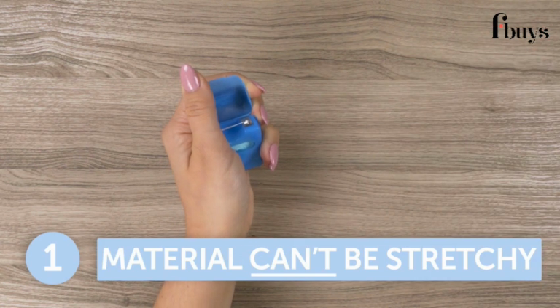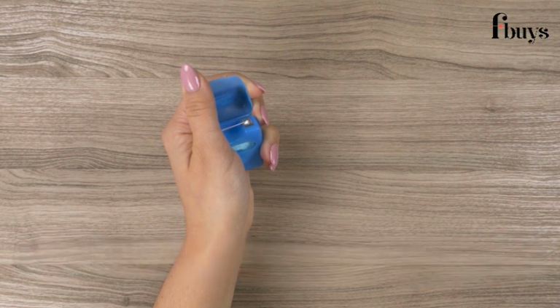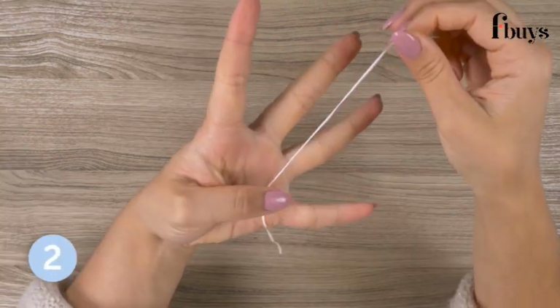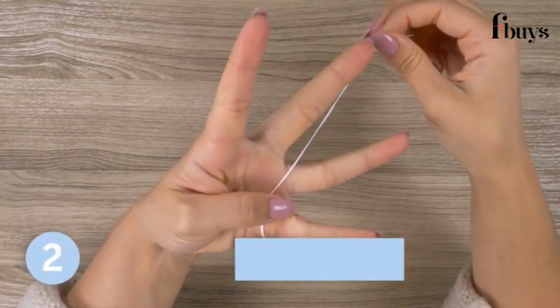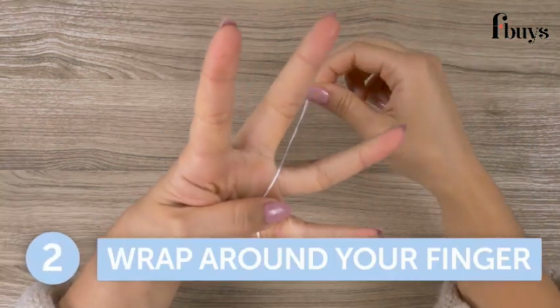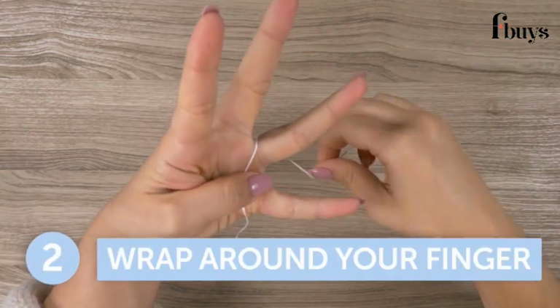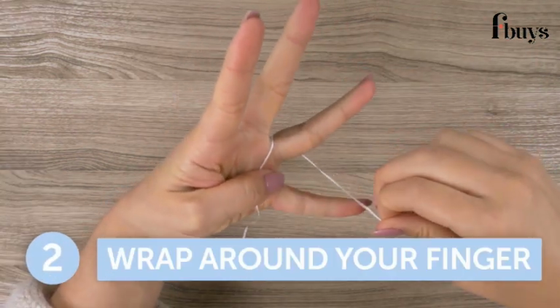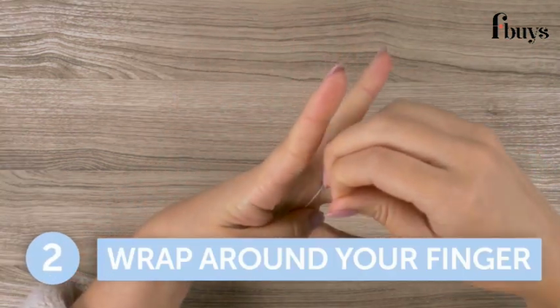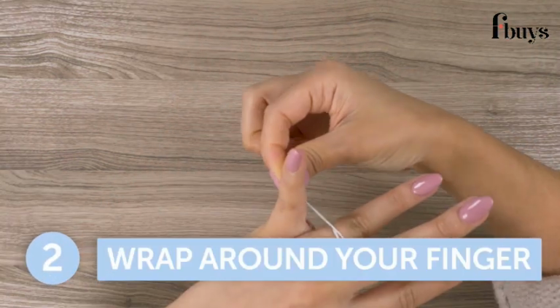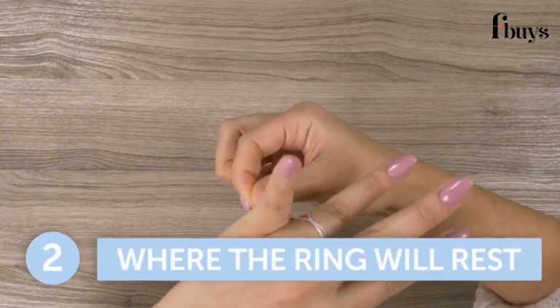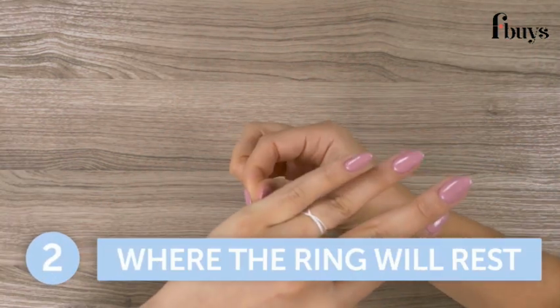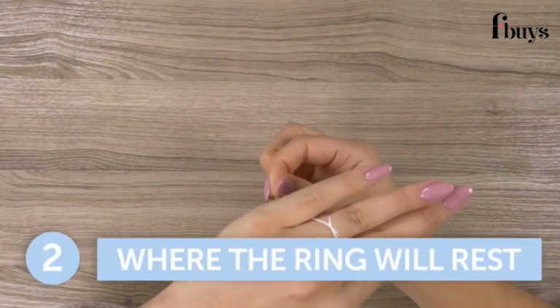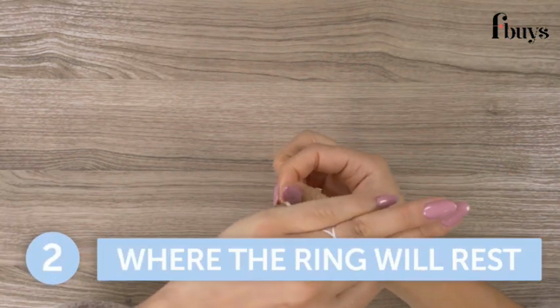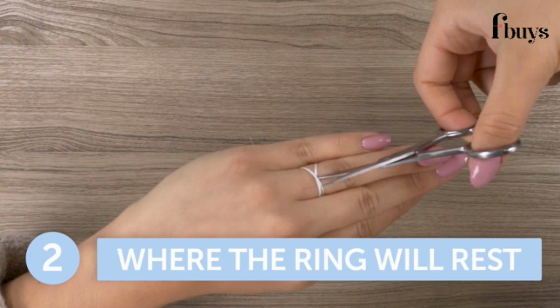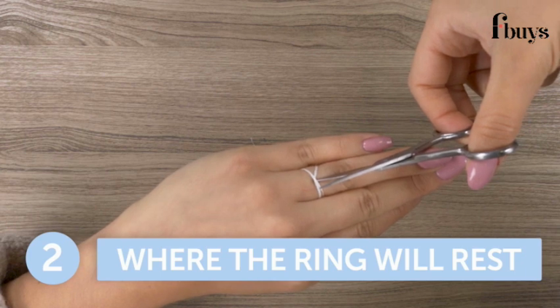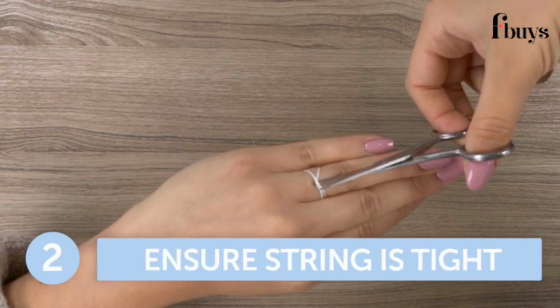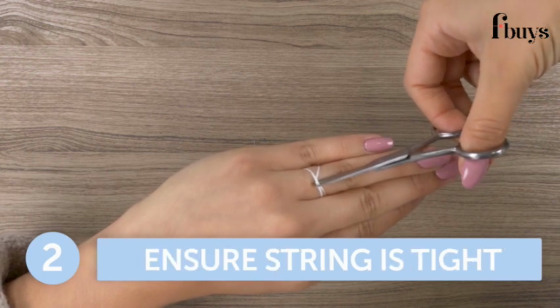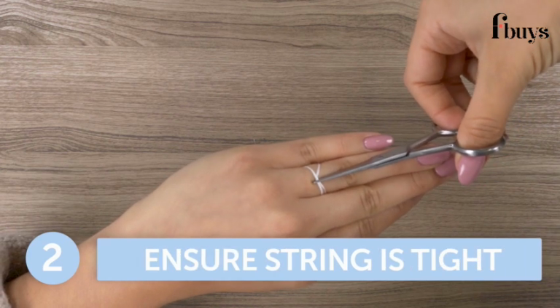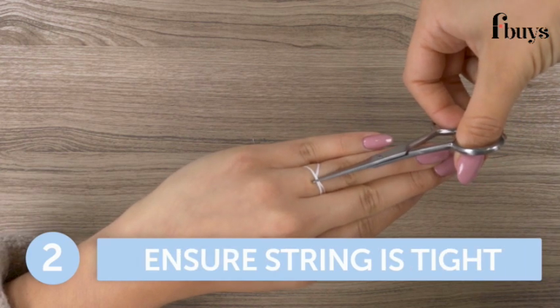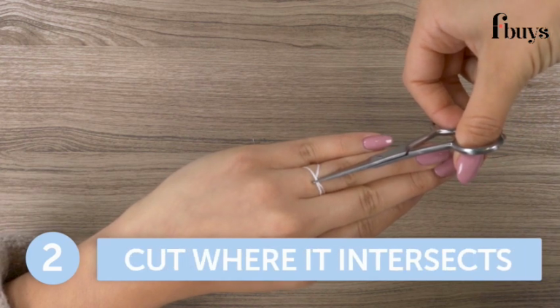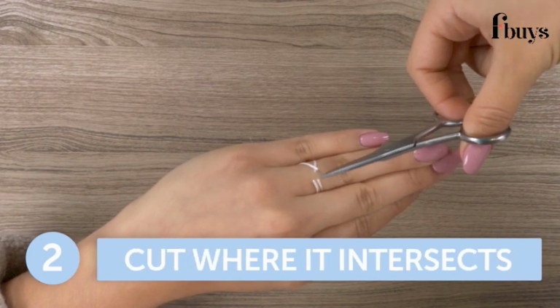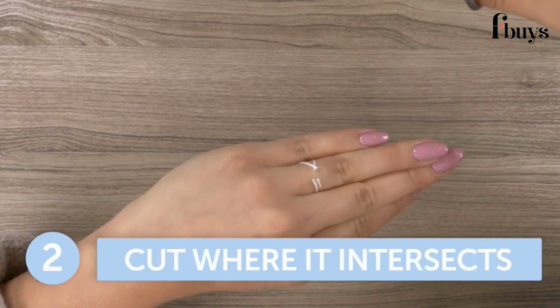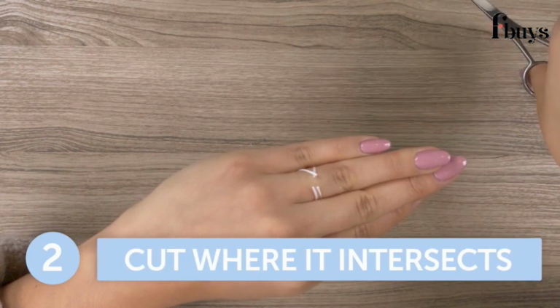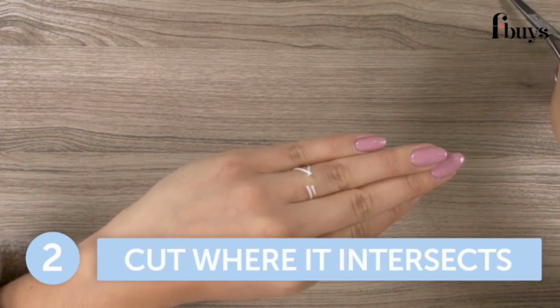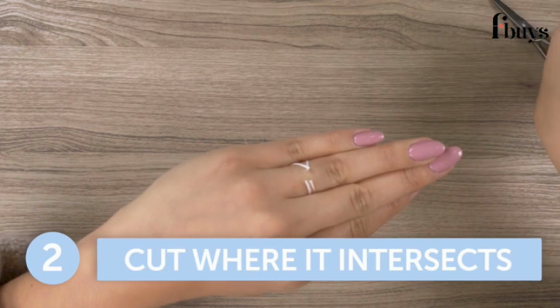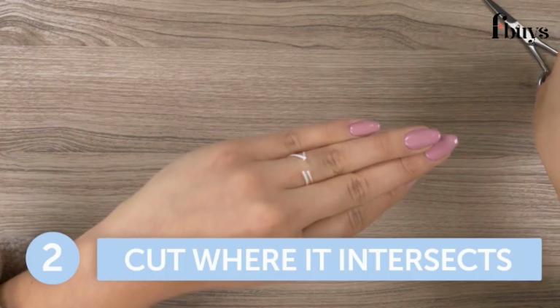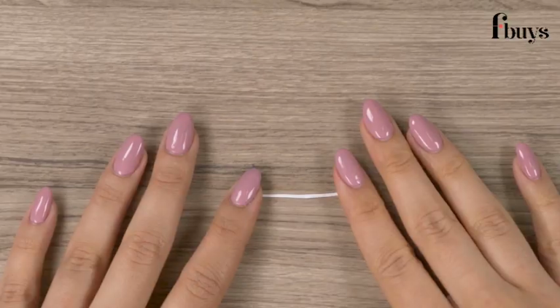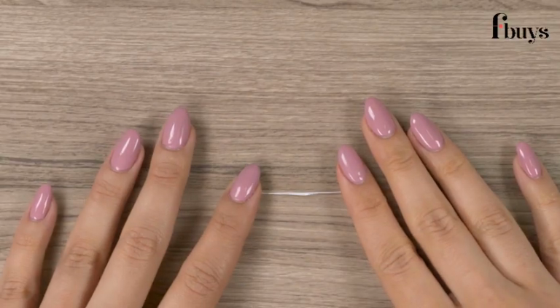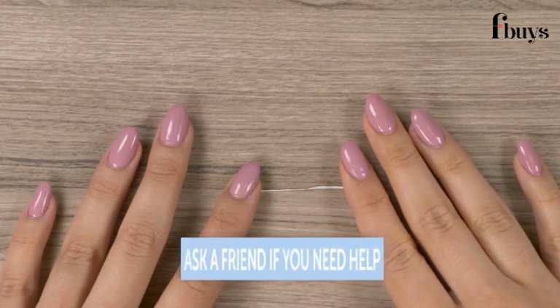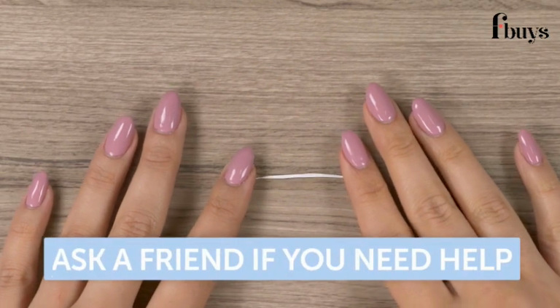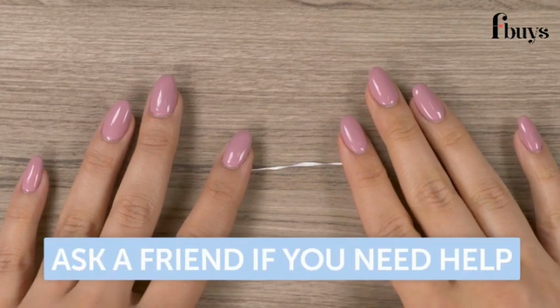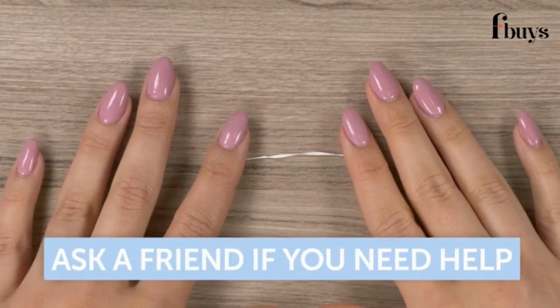Step 2. Wrap the floss or string around your finger above your knuckle where the ring will rest. Ensure the string is tight and snug, and then carefully cut the string where it intersects. If you need help, ask a friend to assist you with this step.